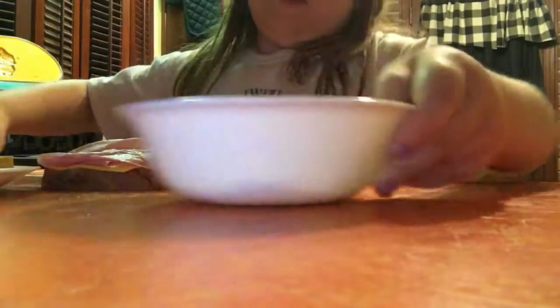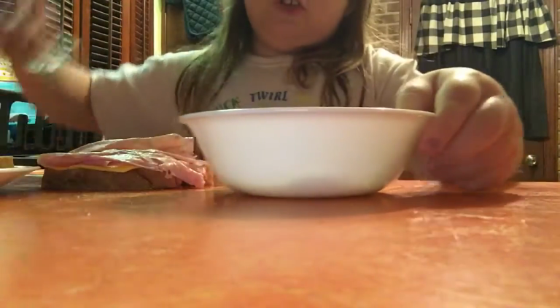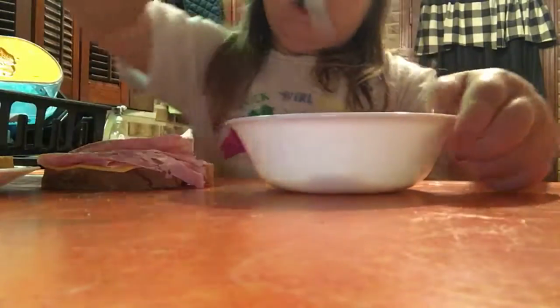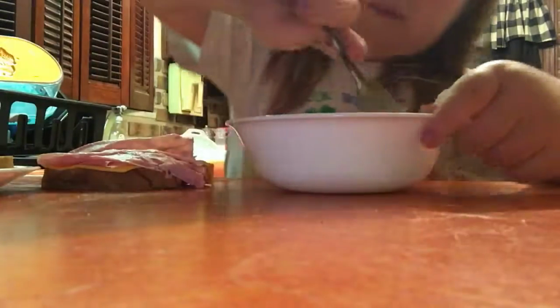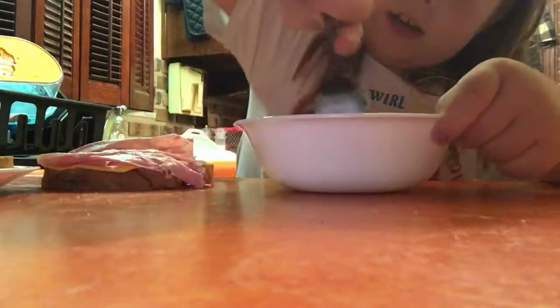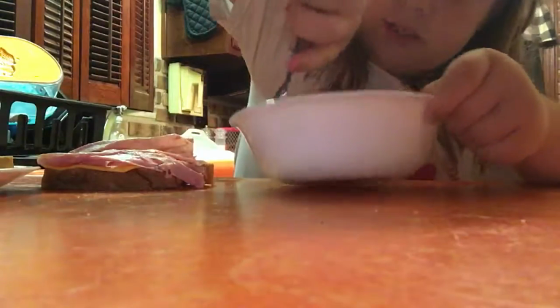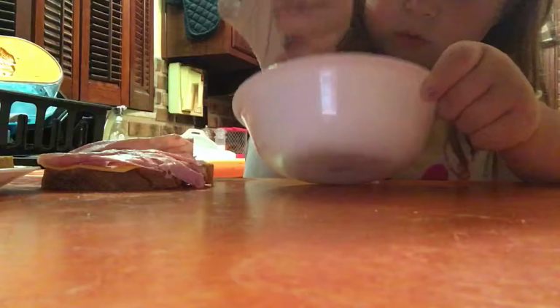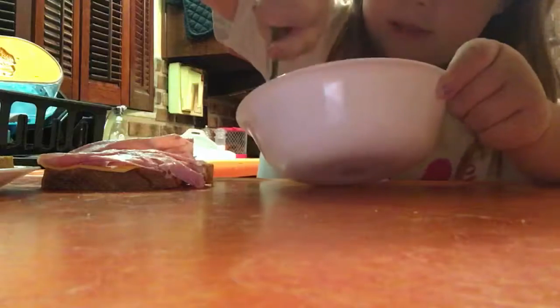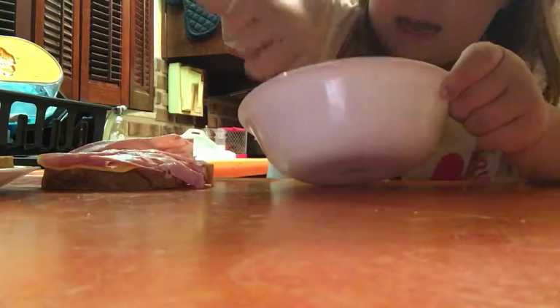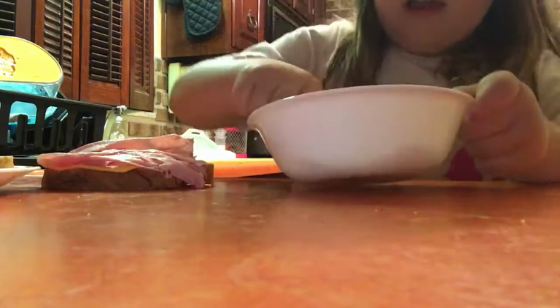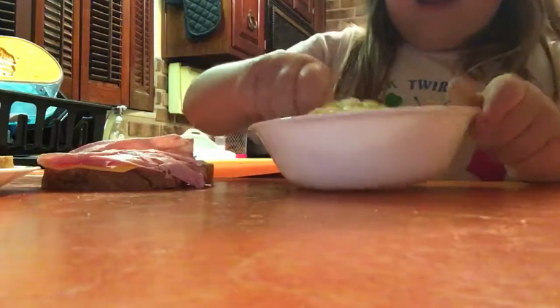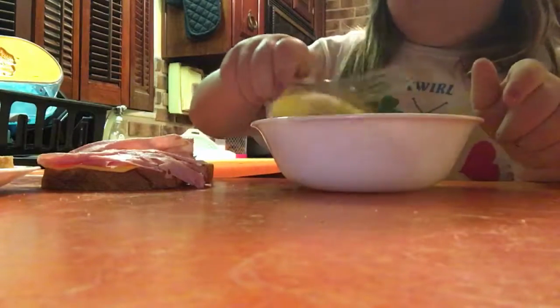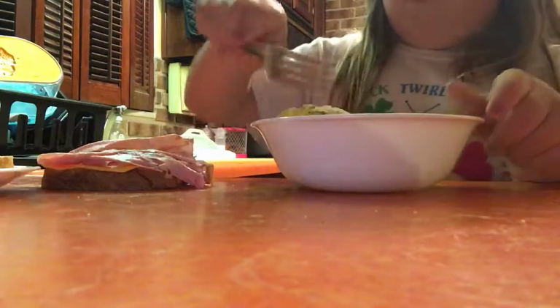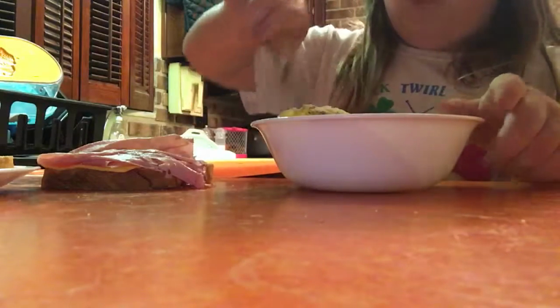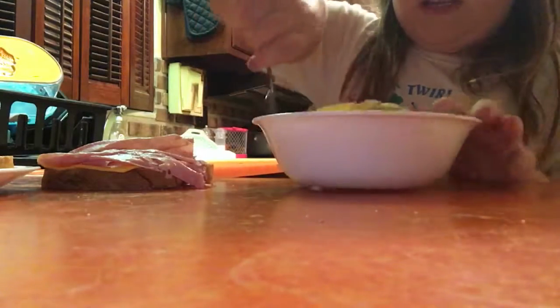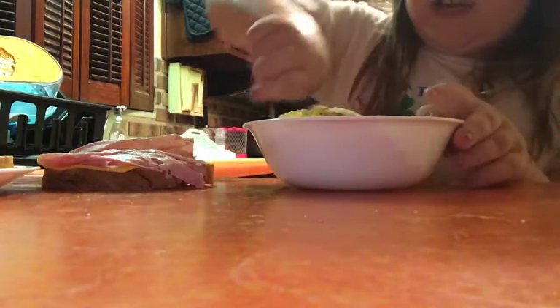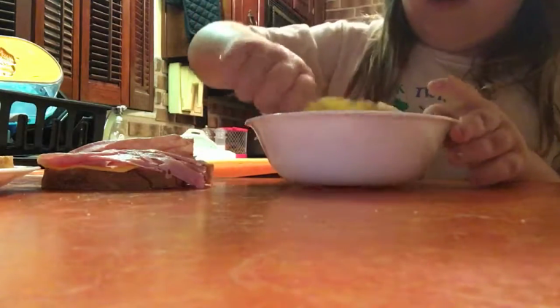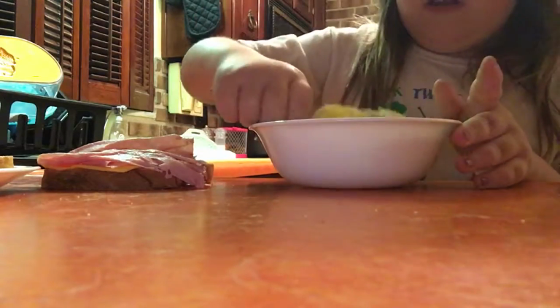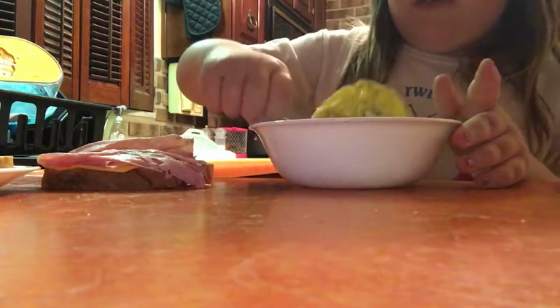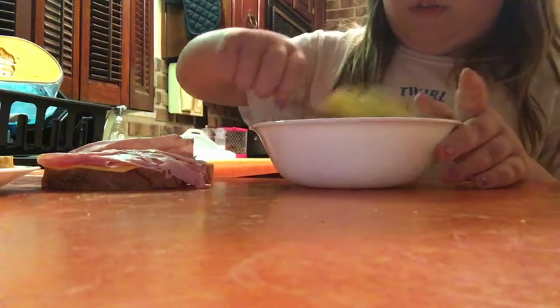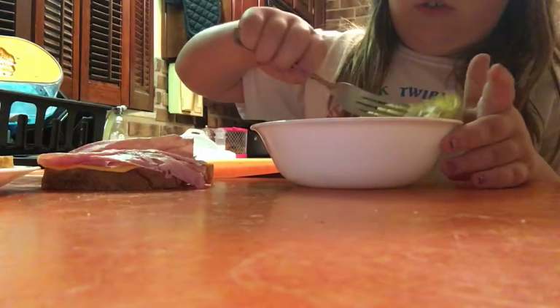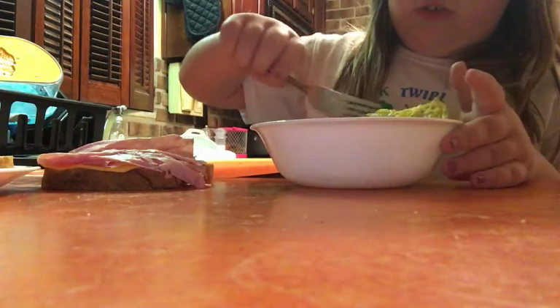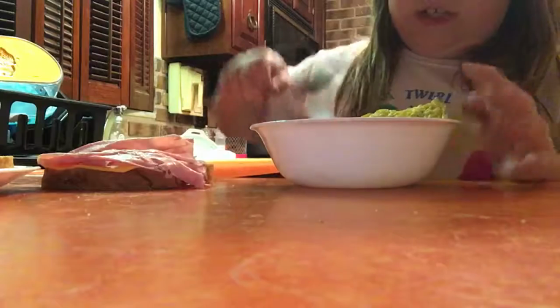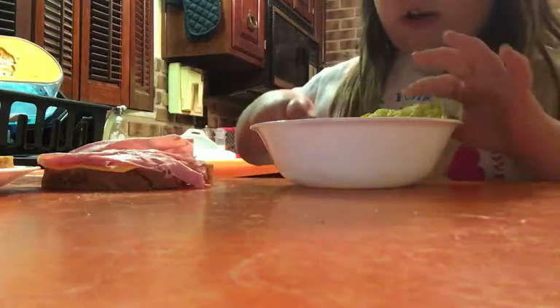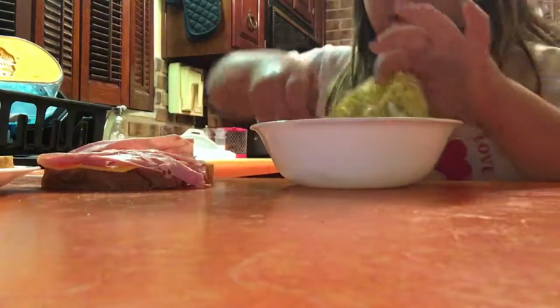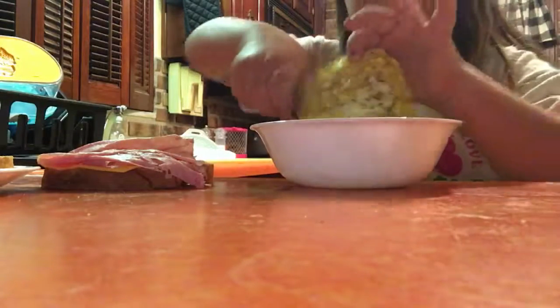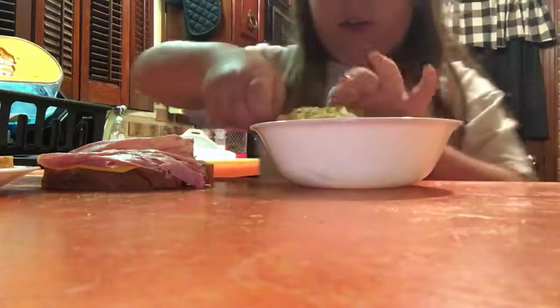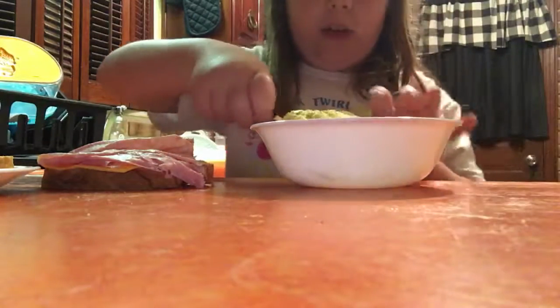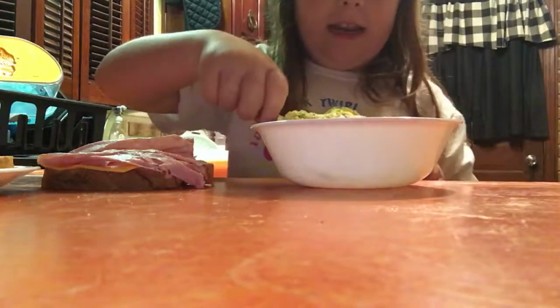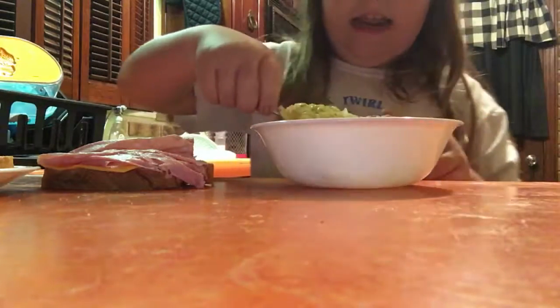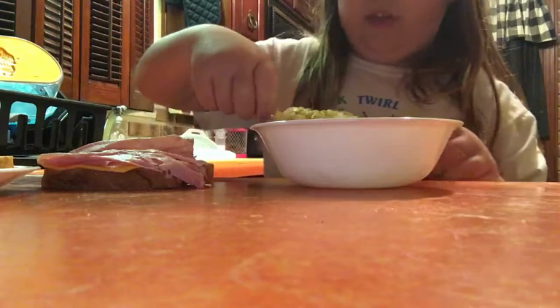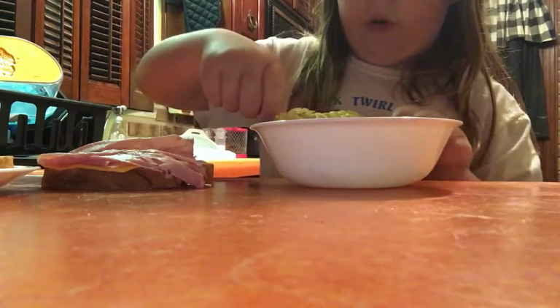Then you just take your fork and scrape the egg out of your bowl or container. I forgot to mention, you can also use a container — I have done that. You're not getting any egg, Troy.